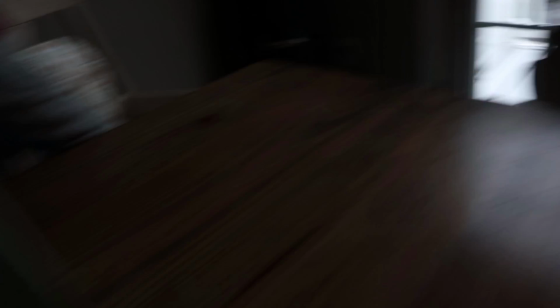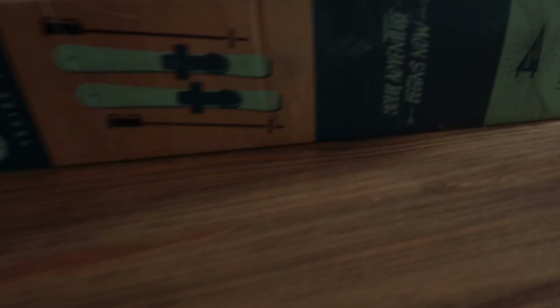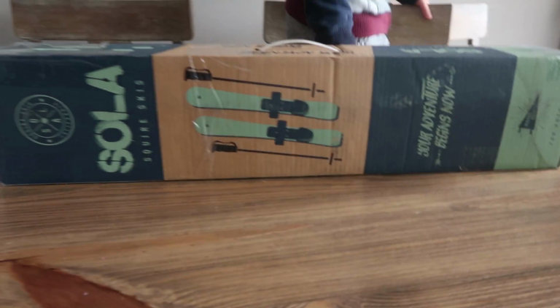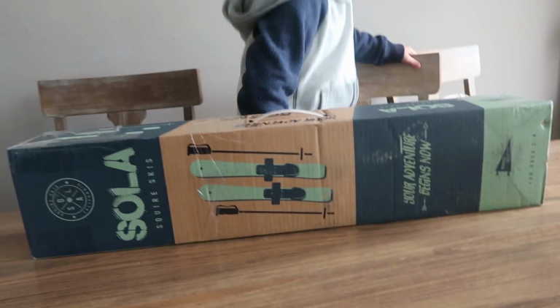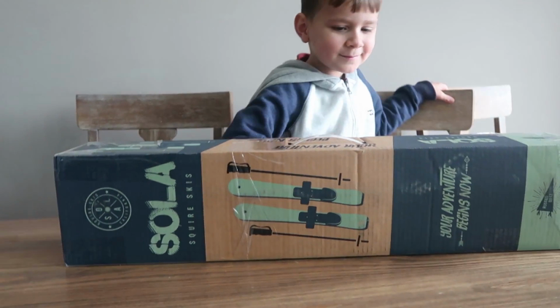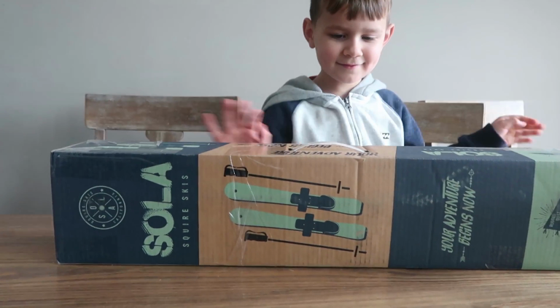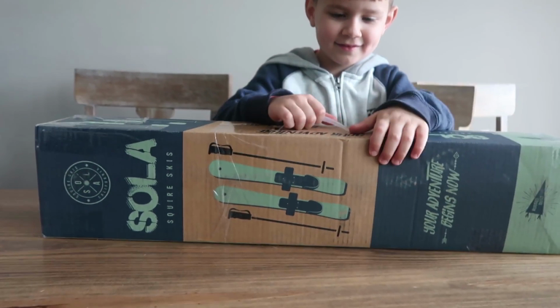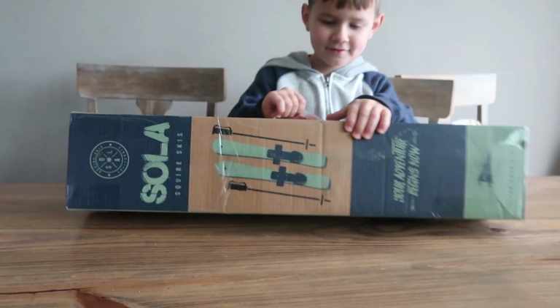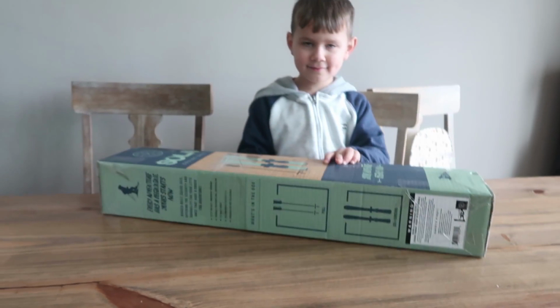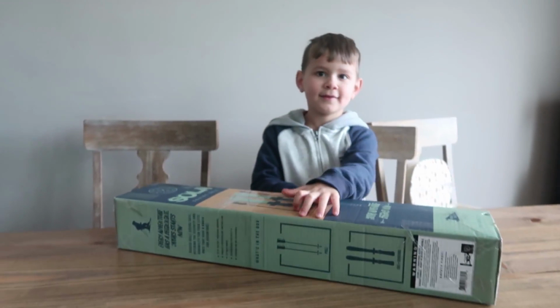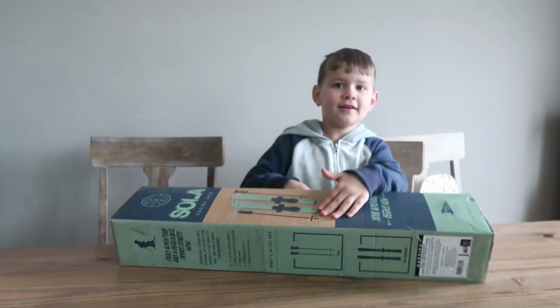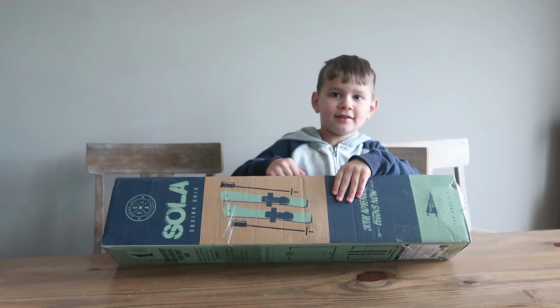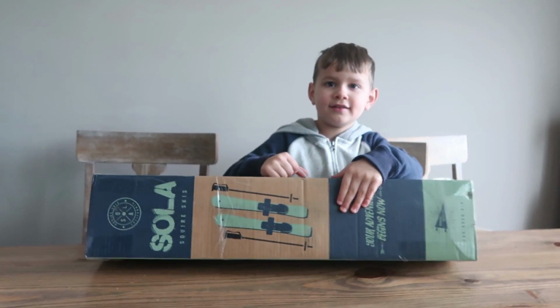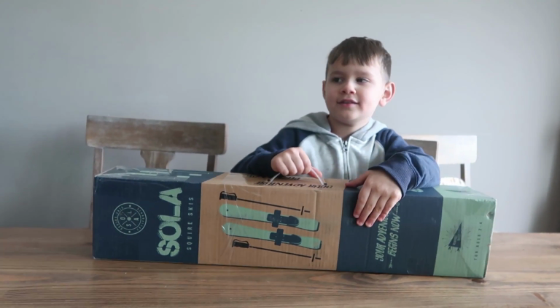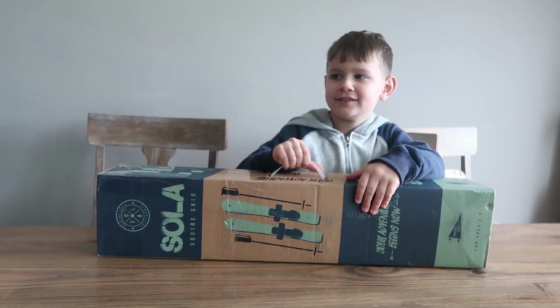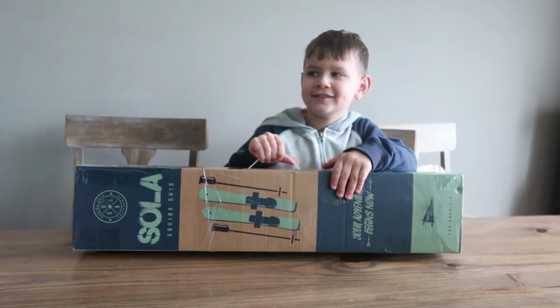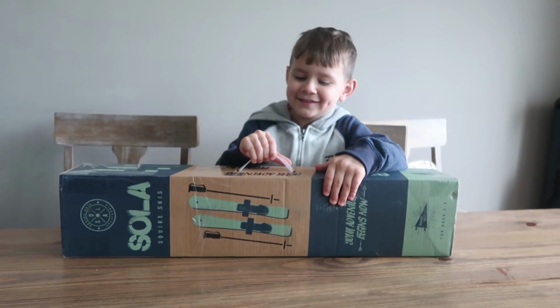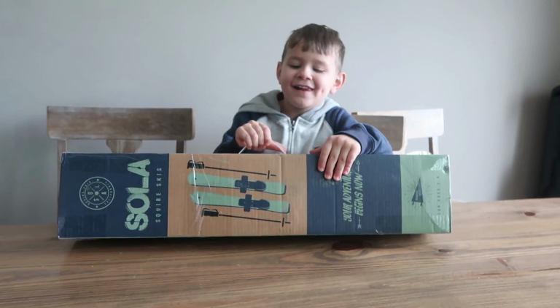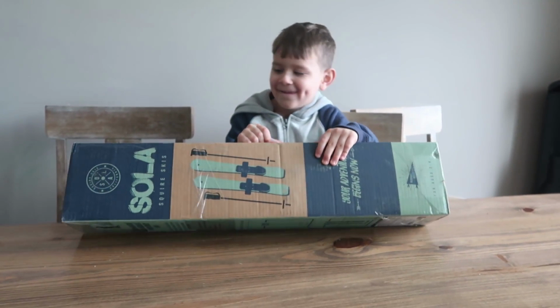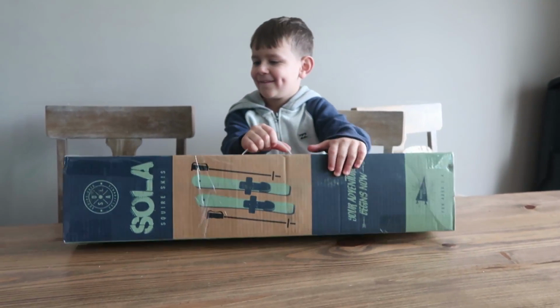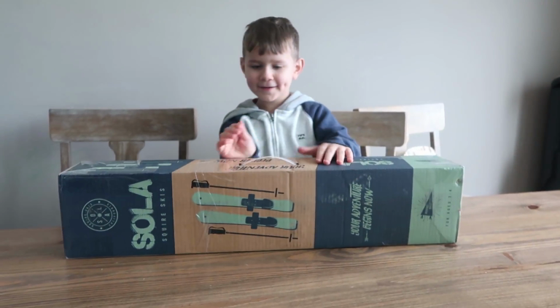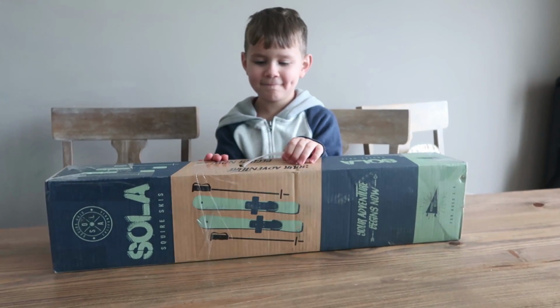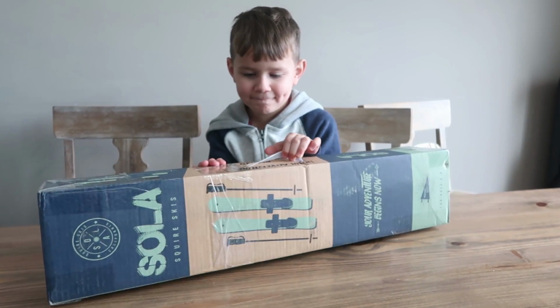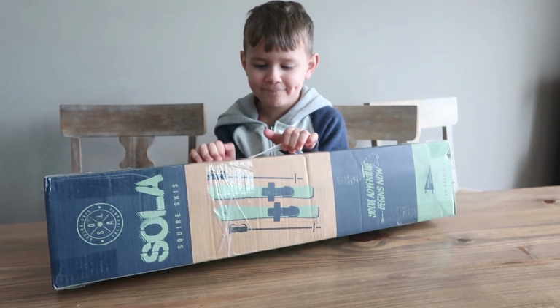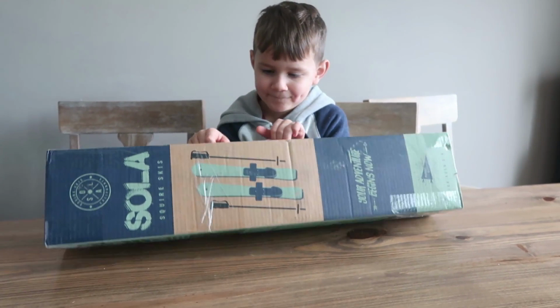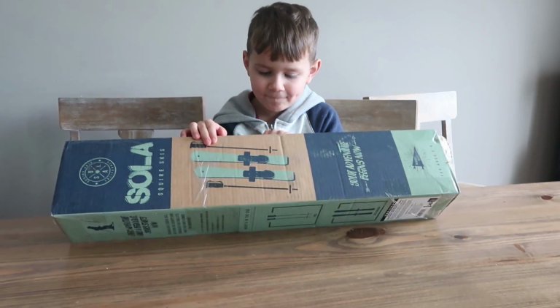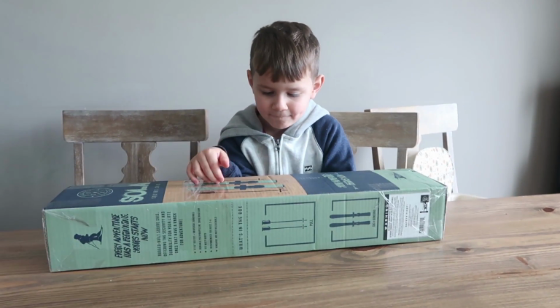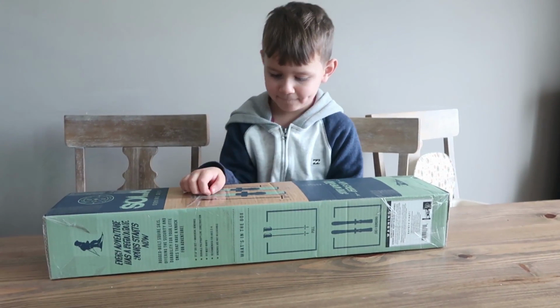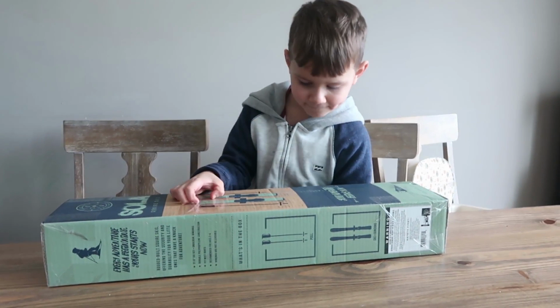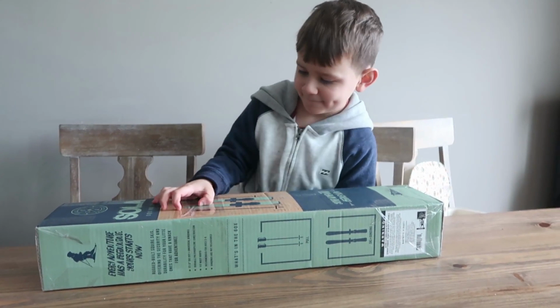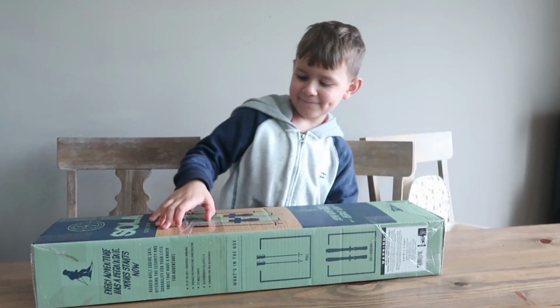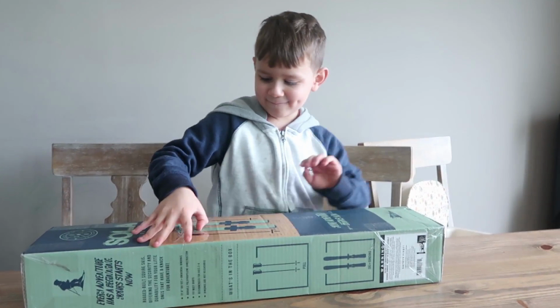All right, Anthony, here we go. So, first off, this video is sponsored by Sola. Sola has provided us with kids' skis for the age of 2 to 5, and we are going to test these out, right, buddy?